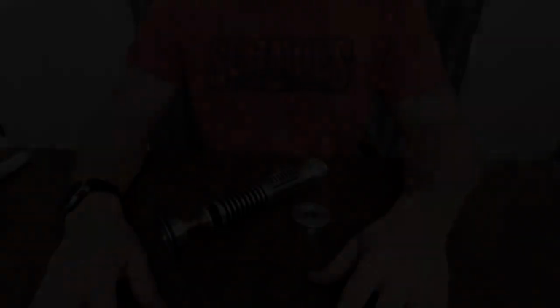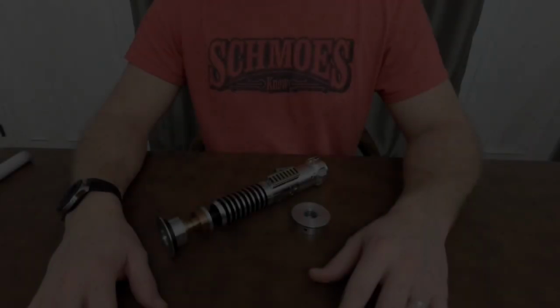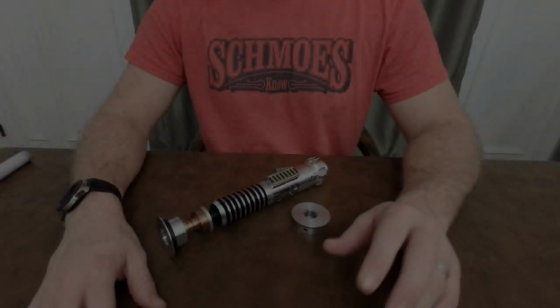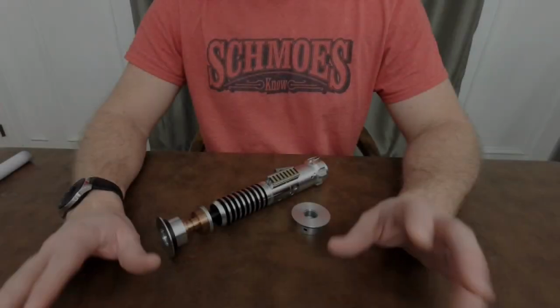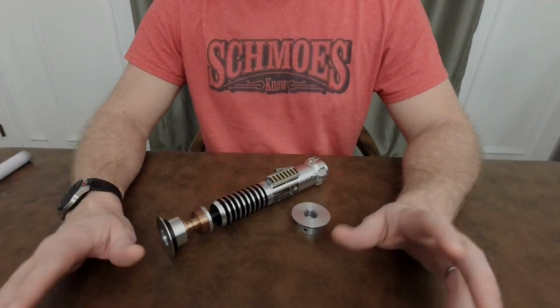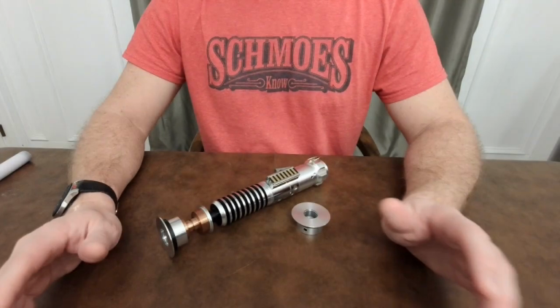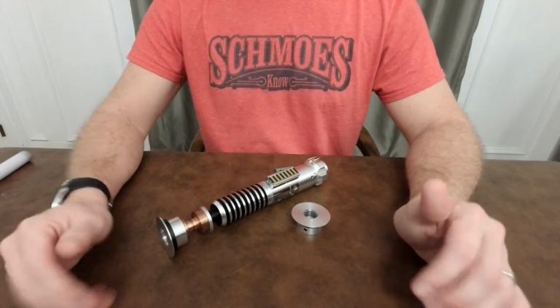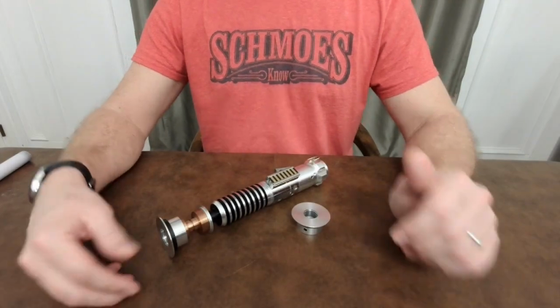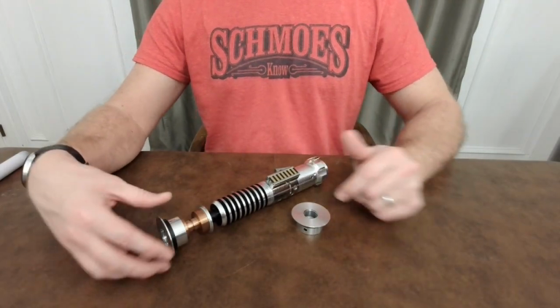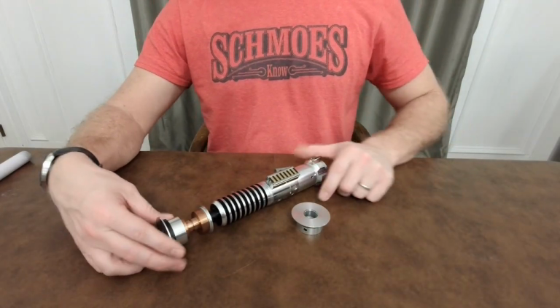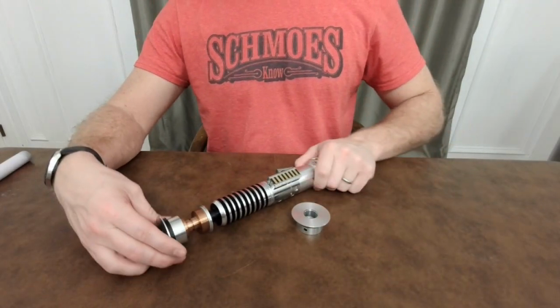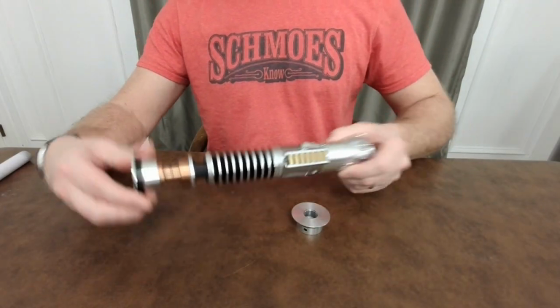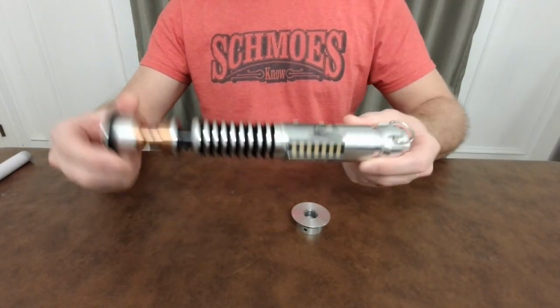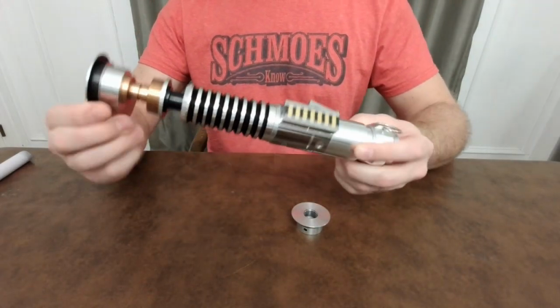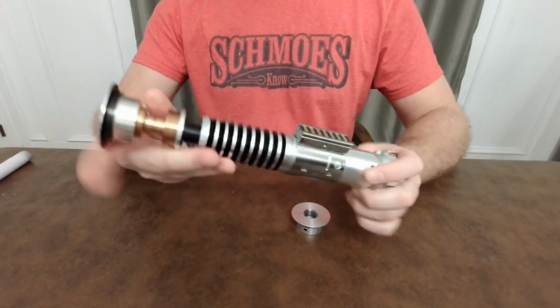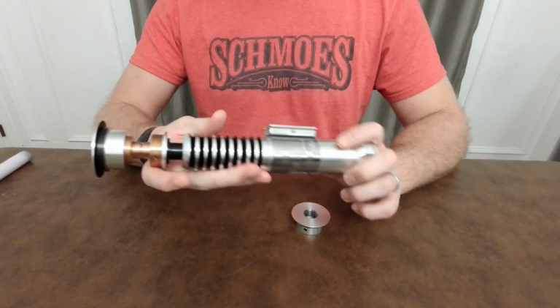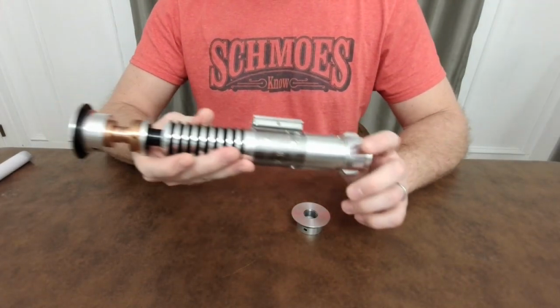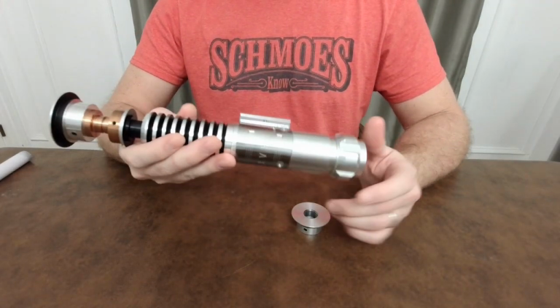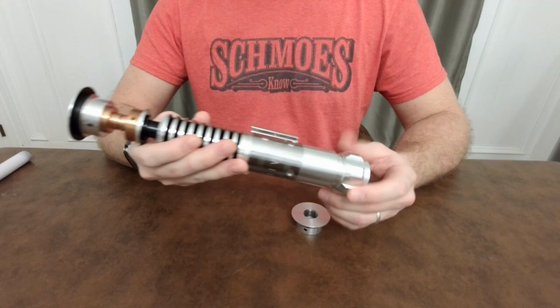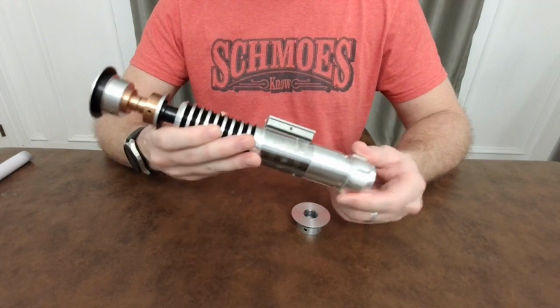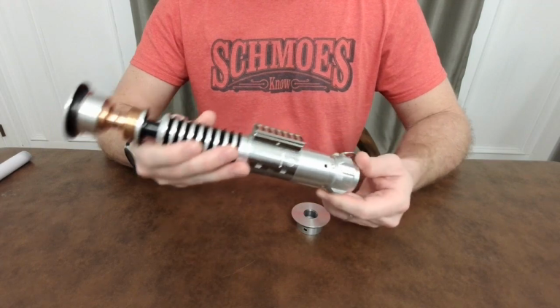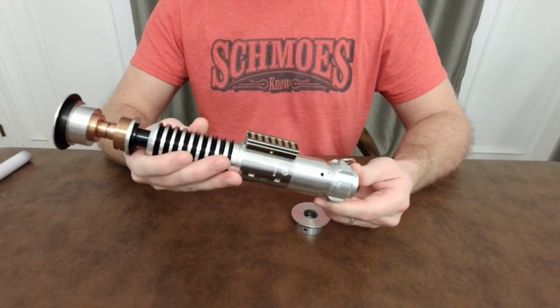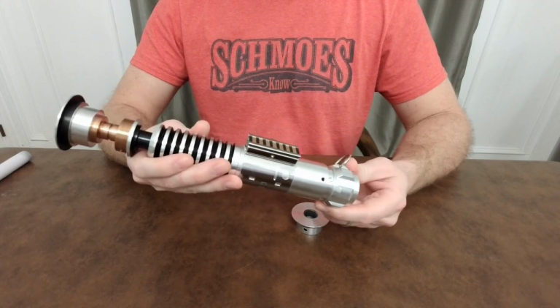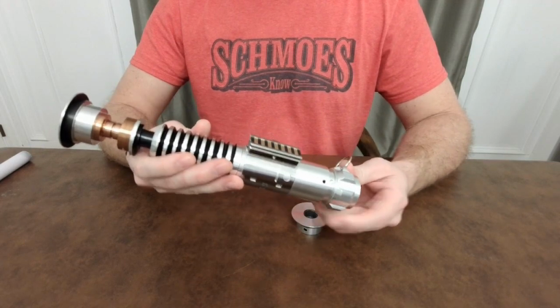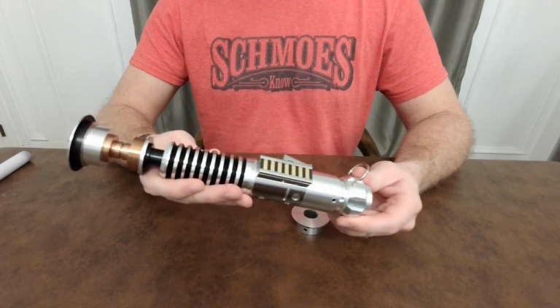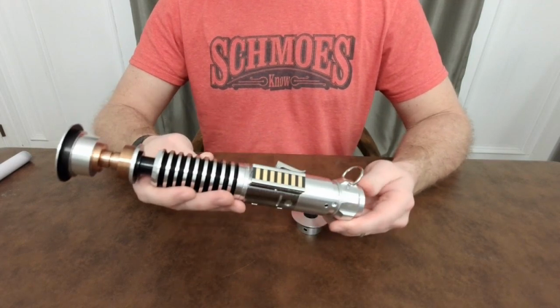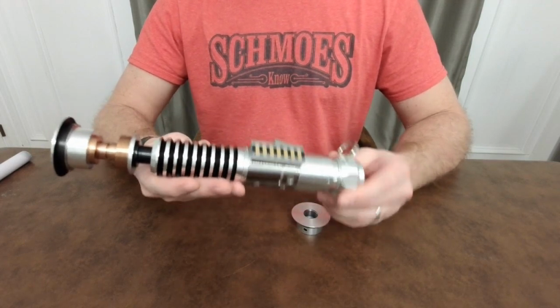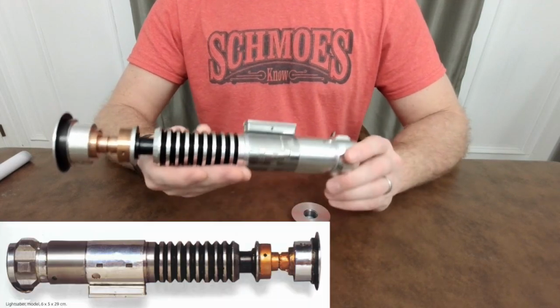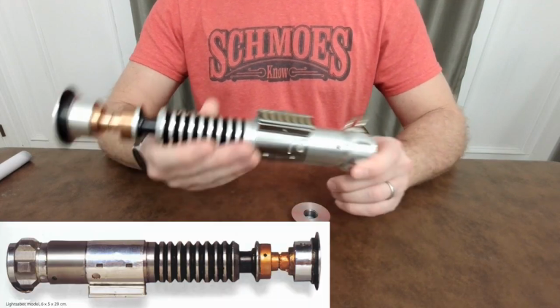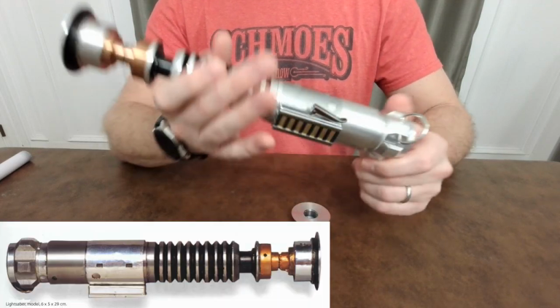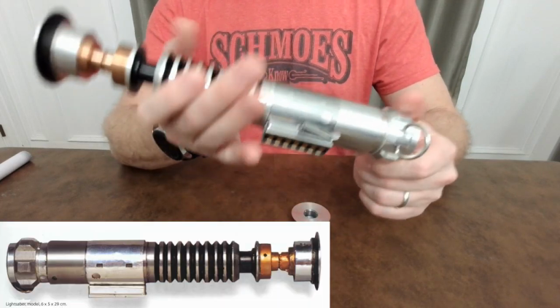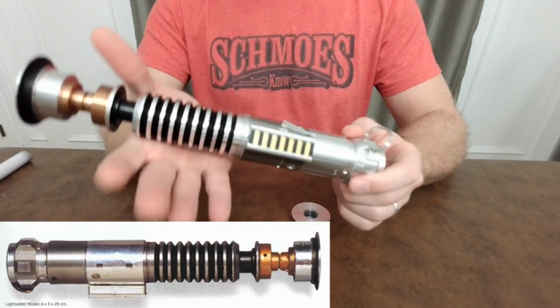Hey everyone. Thanks so much for joining me. Tonight I'm going to be going over an install that I just finished. It's an oldie from a couple of years ago — this is my Rudy Pando V3 shared stunt from Return of the Jedi.